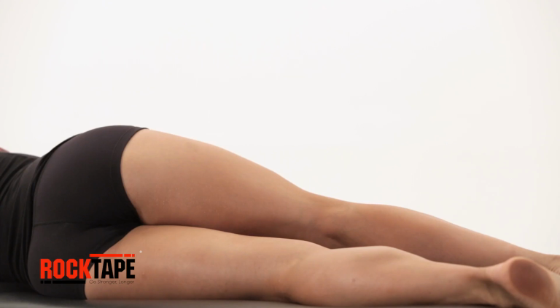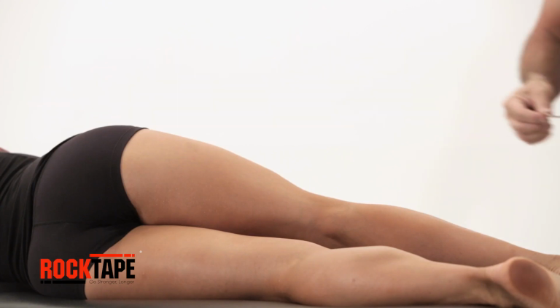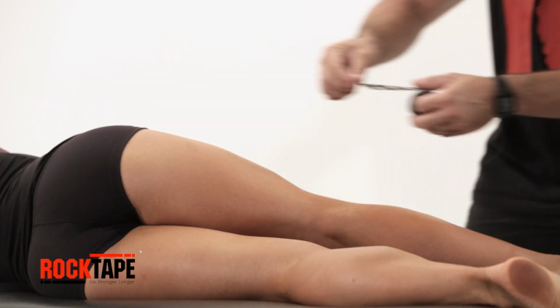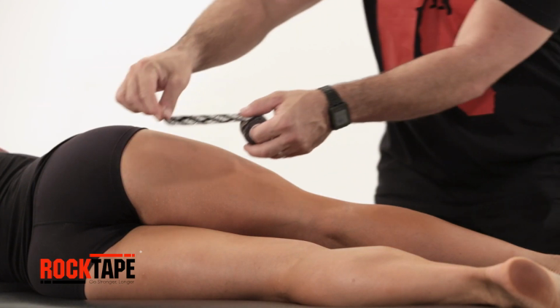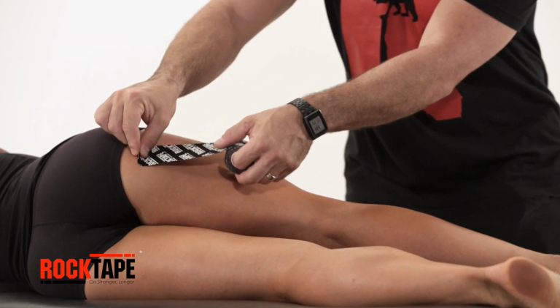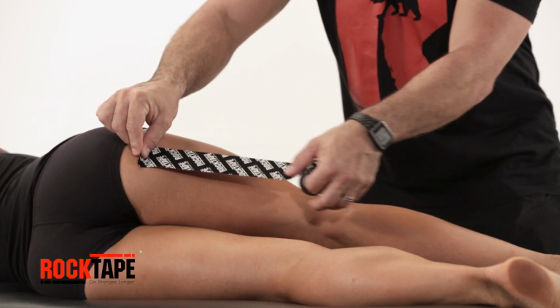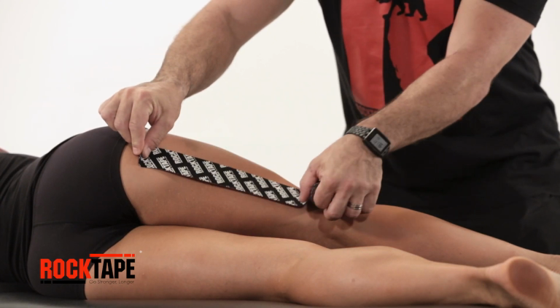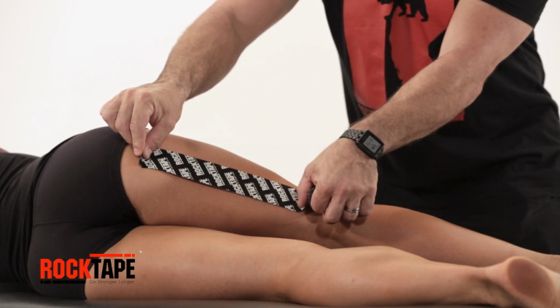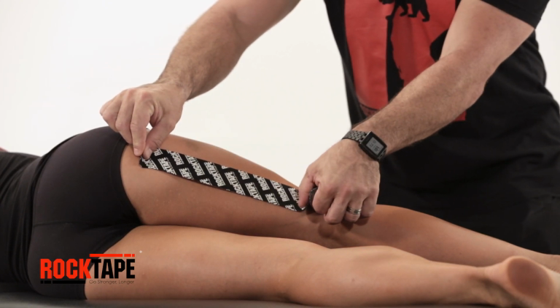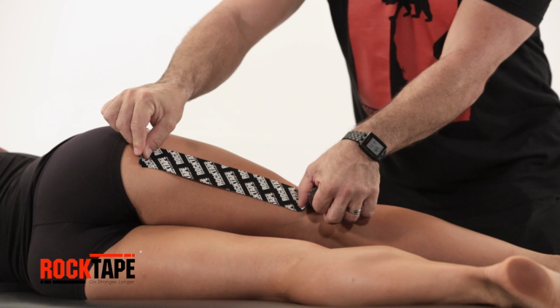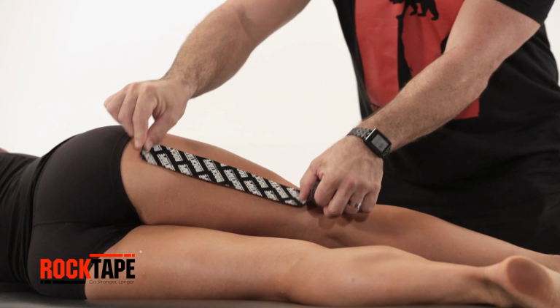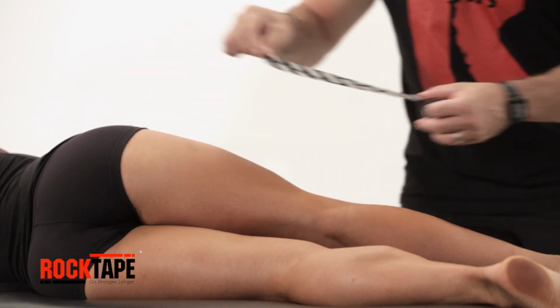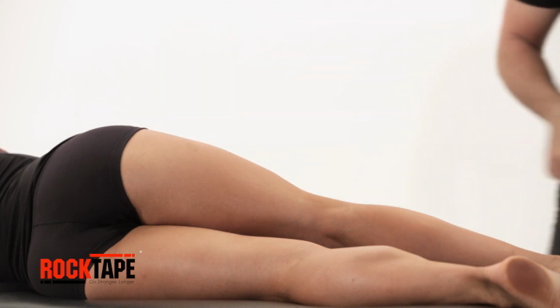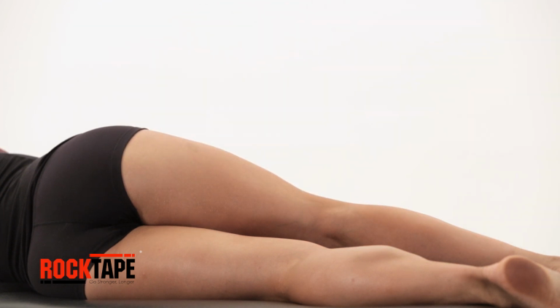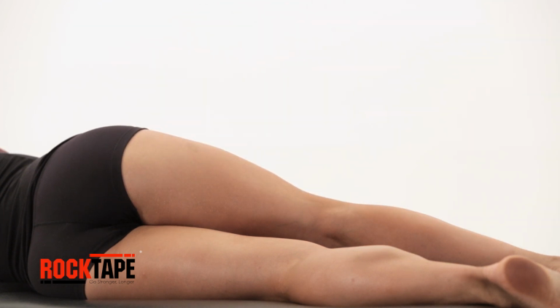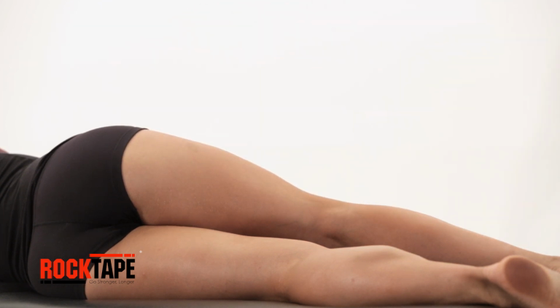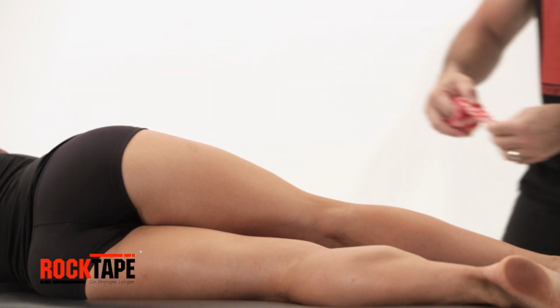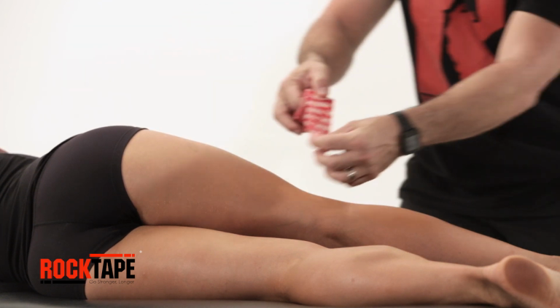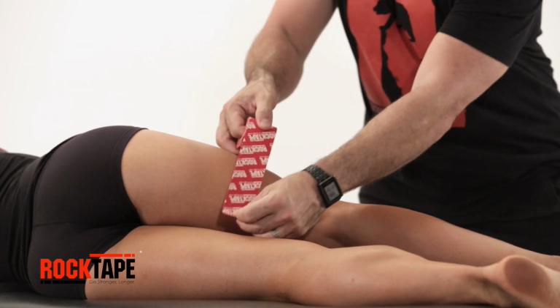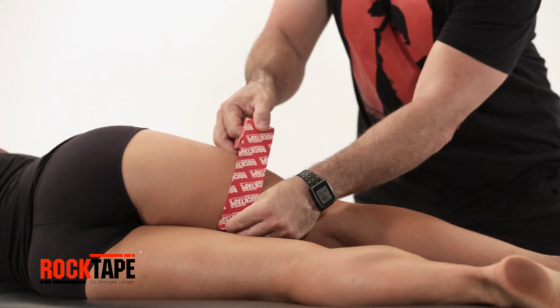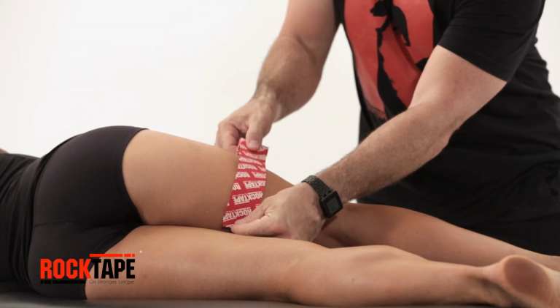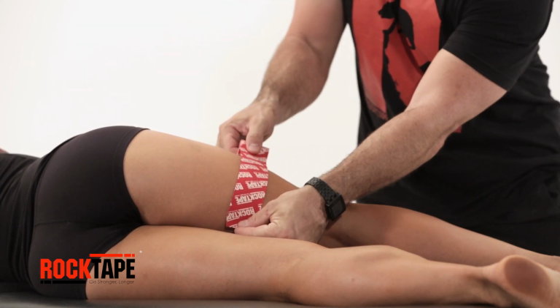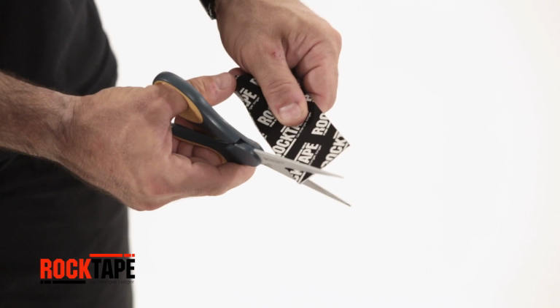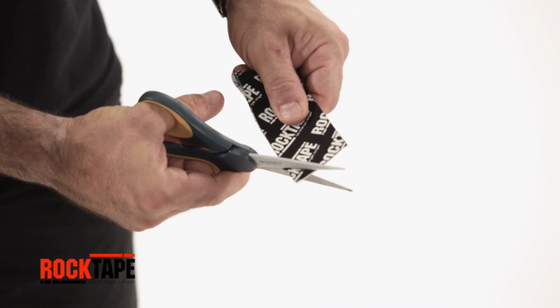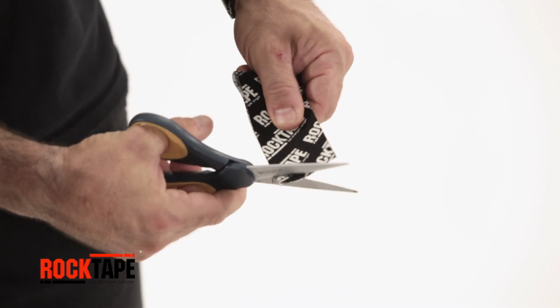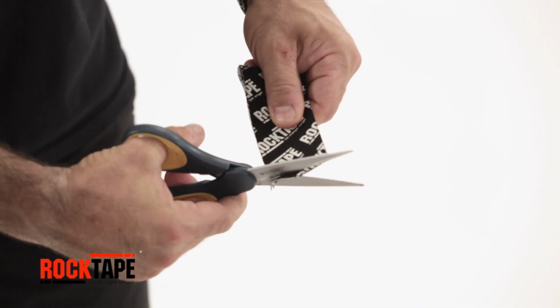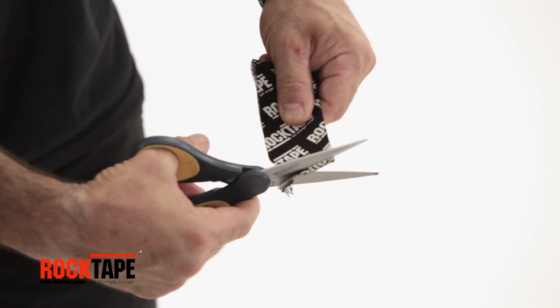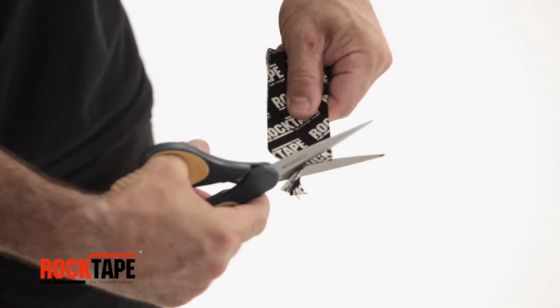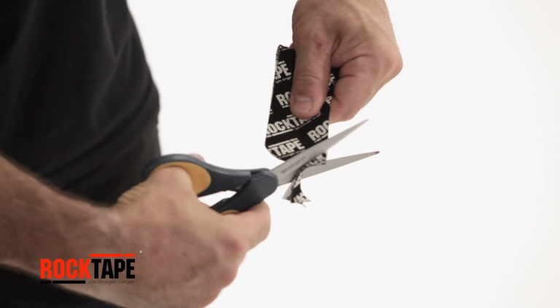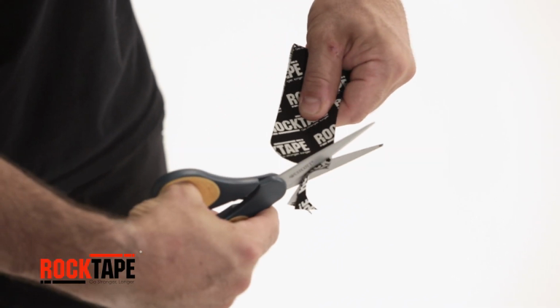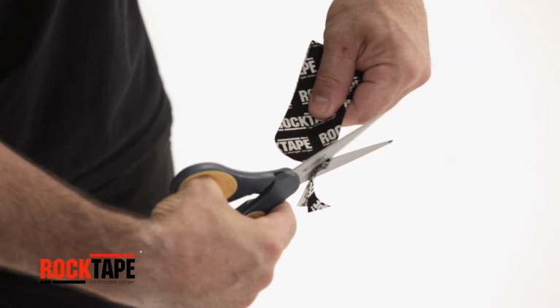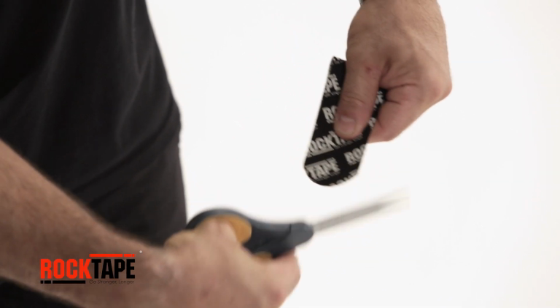Start with our standard 2 inch tape and measure the first strip the length of the hamstring. Measure a second strip 4 to 6 inches in length. Round the tape's corners to avoid catching on gear or clothing.